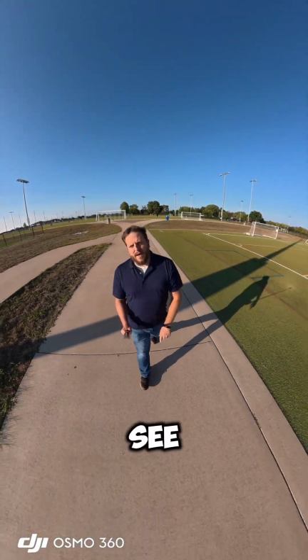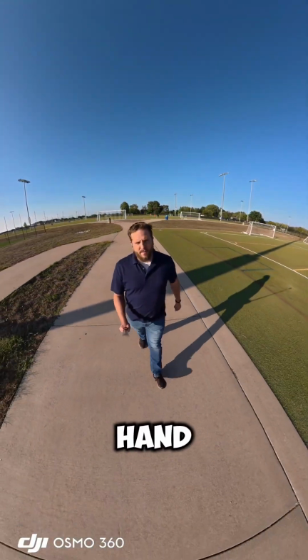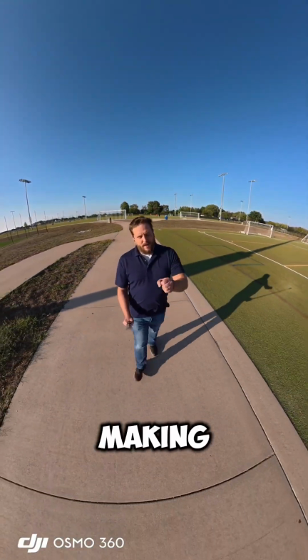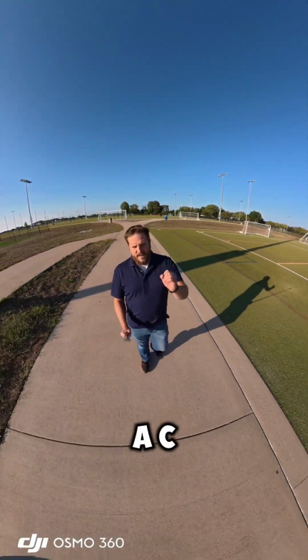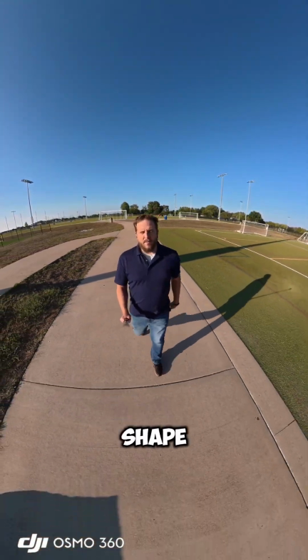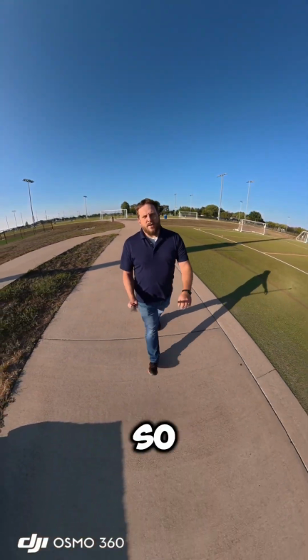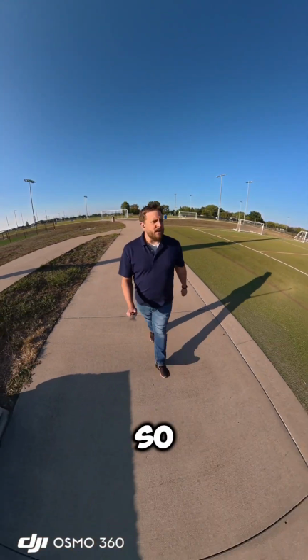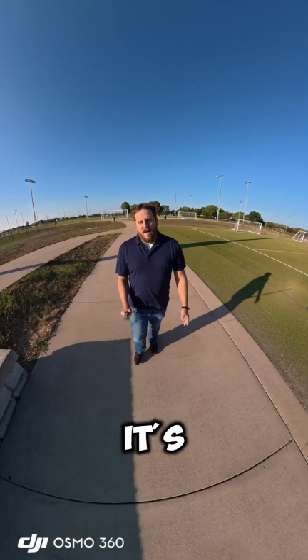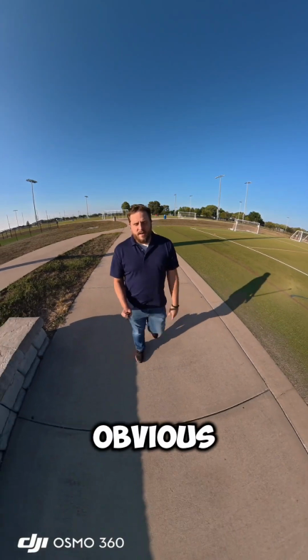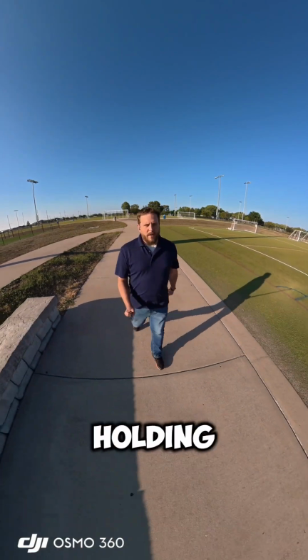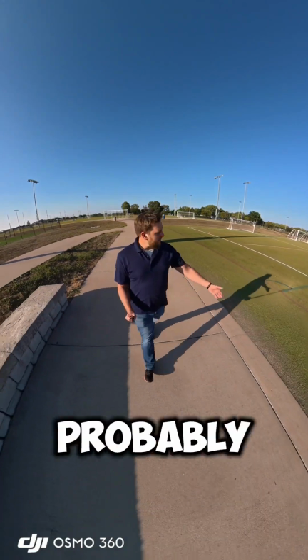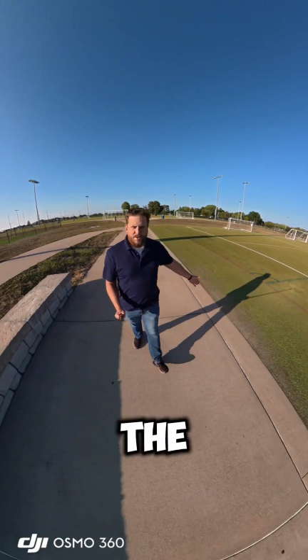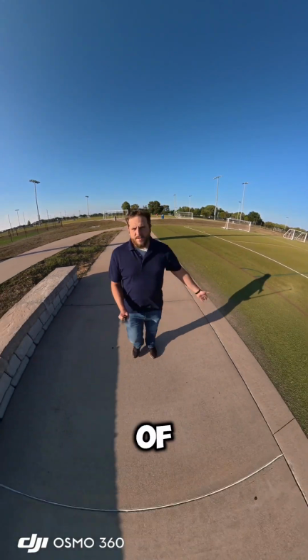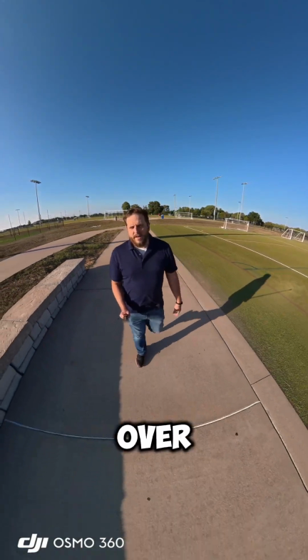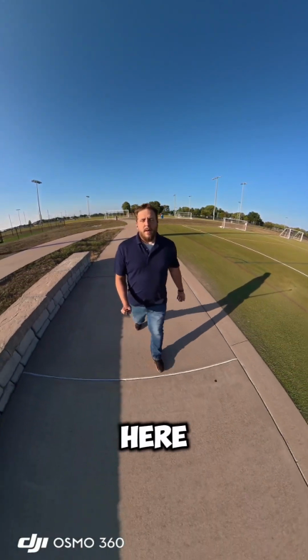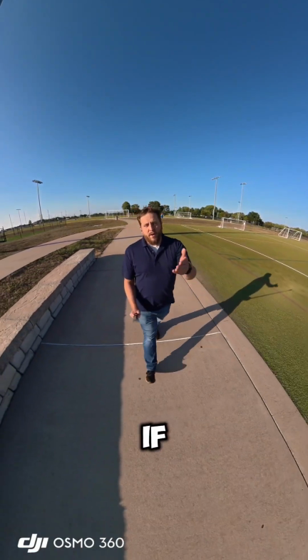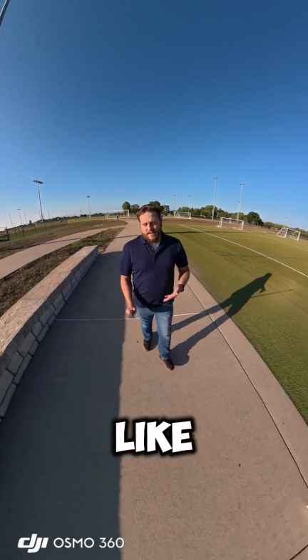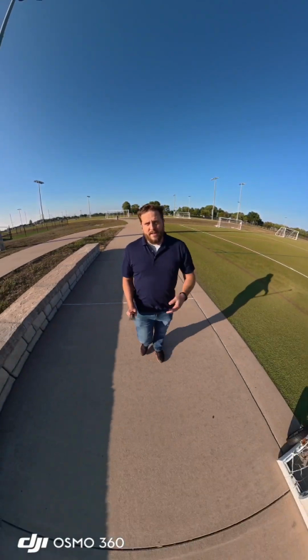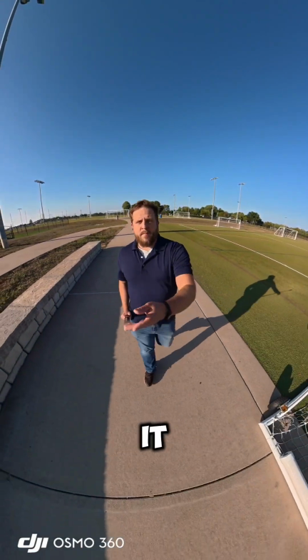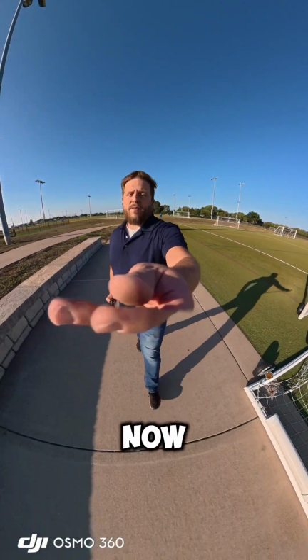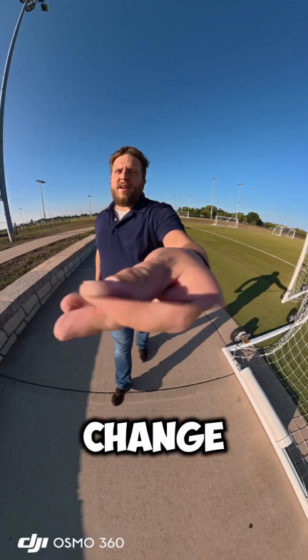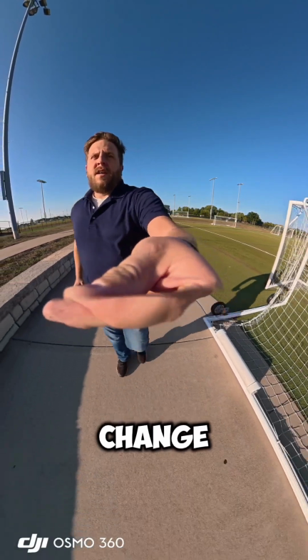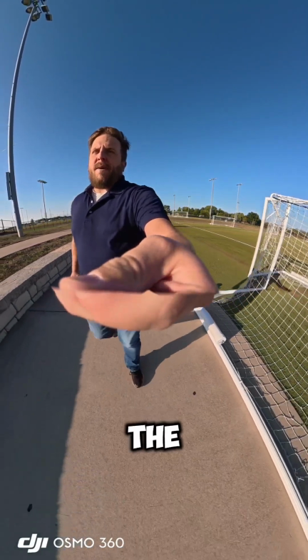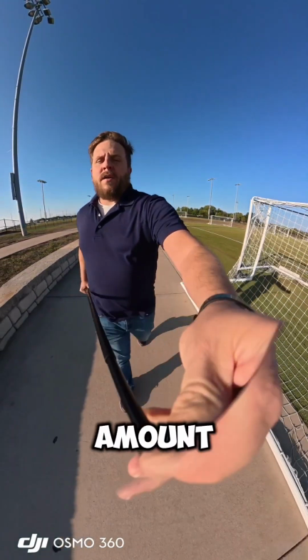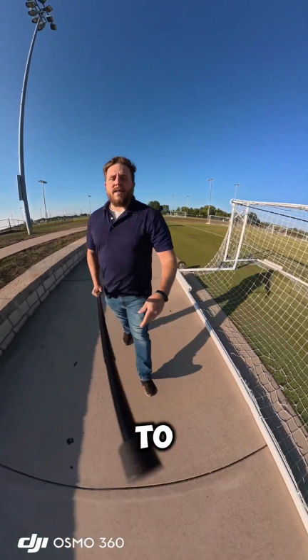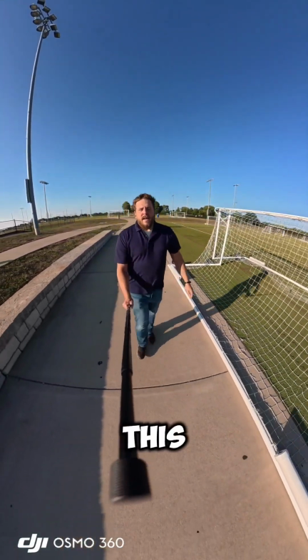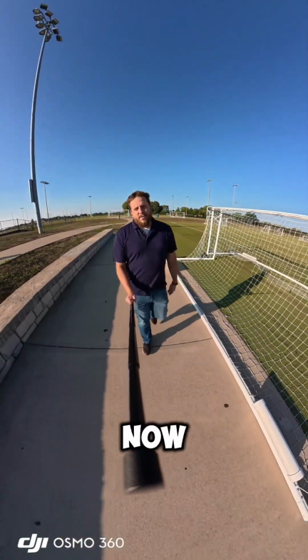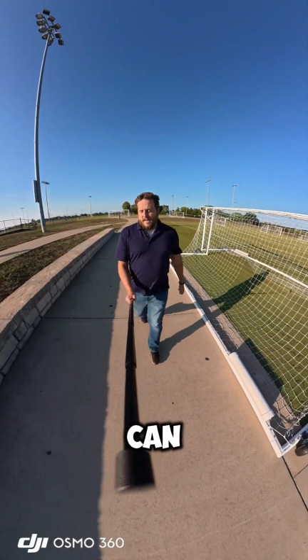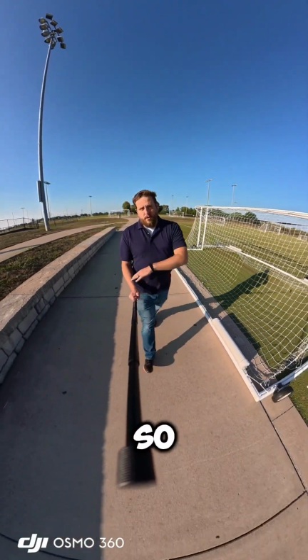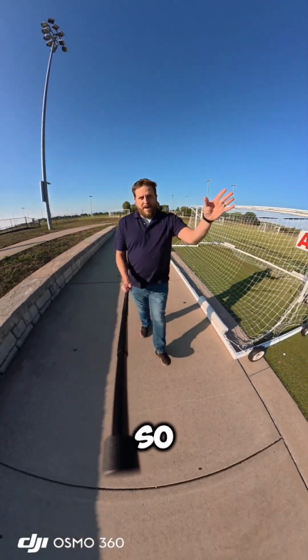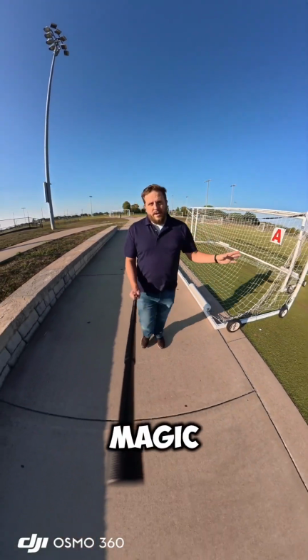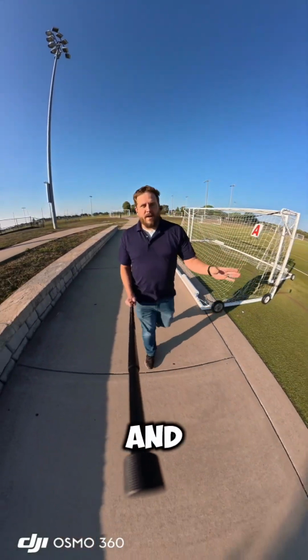The second thing you noticed is that there's an invisible selfie stick that I'm holding. You can see in my hand that I'm making like a C-hand shape, so clearly it's obvious that I'm holding it. You probably see the shadow of the stick over here, but if I hold it like this, you can't see it. Now if I change the mount to like this, now you can see it — so magic — and then I'll make it disappear again.